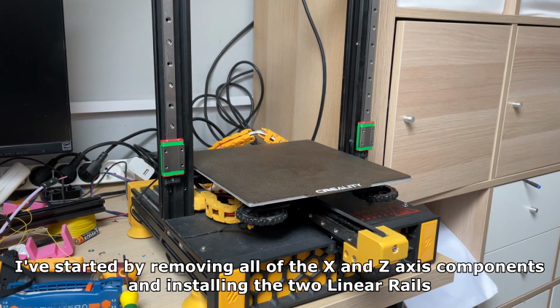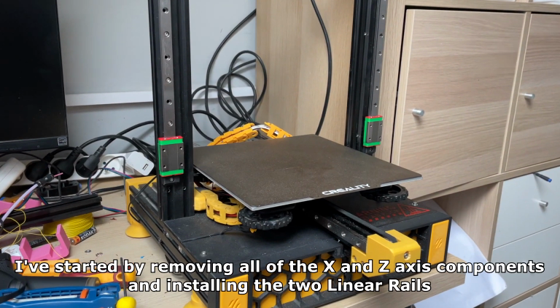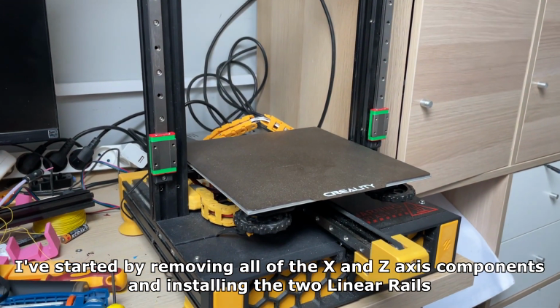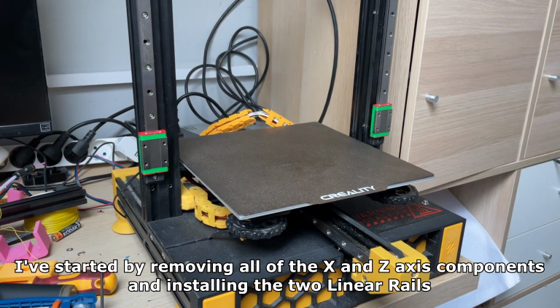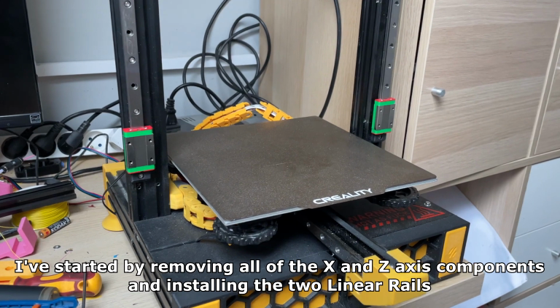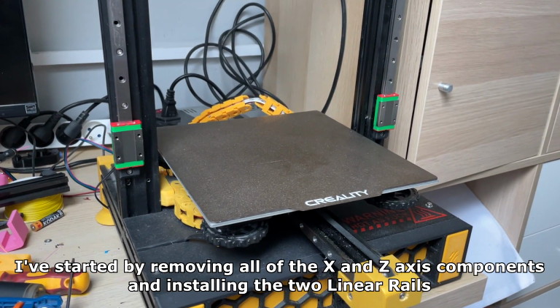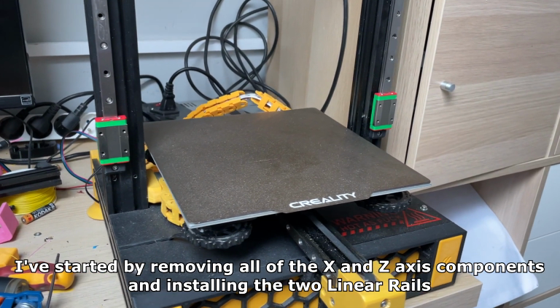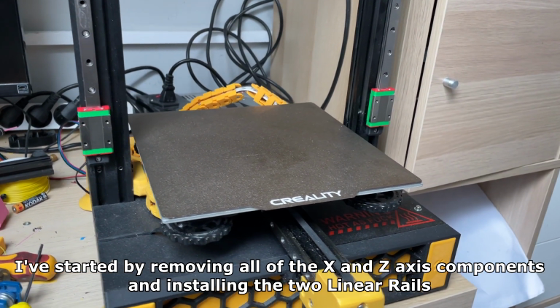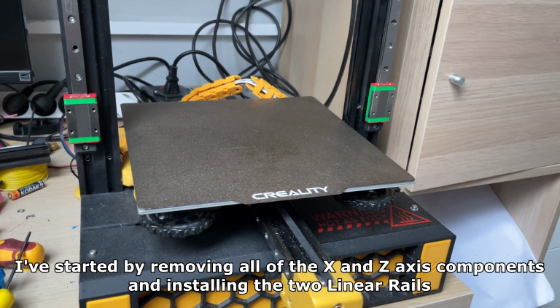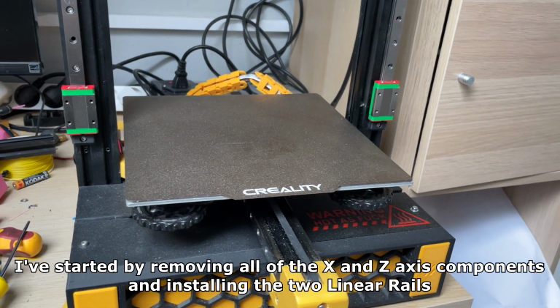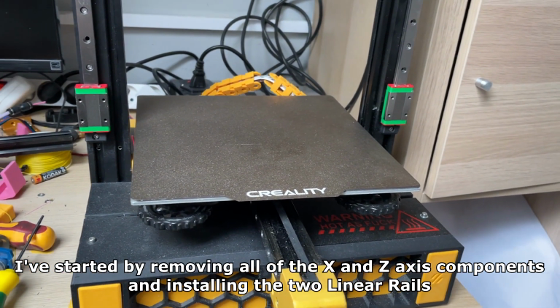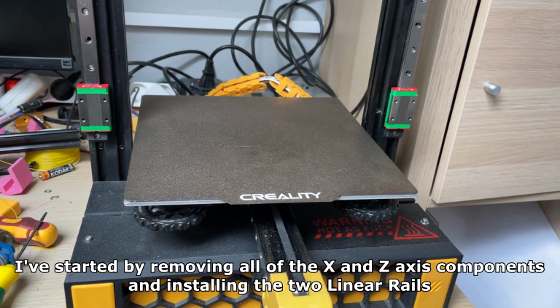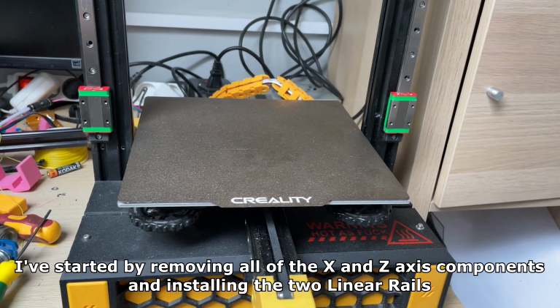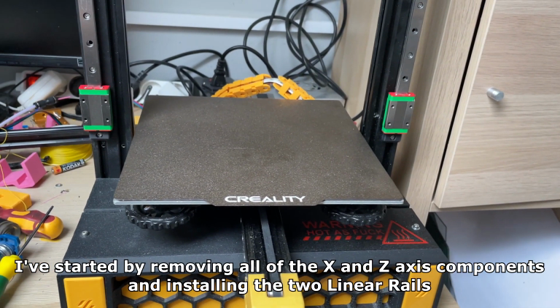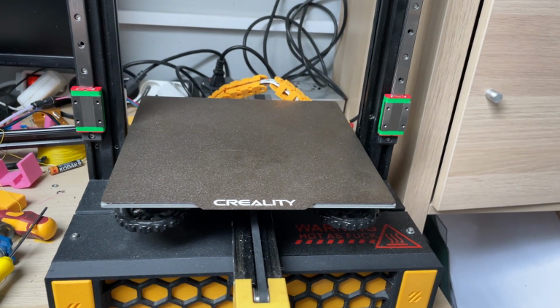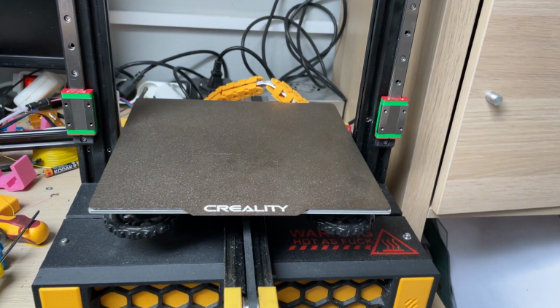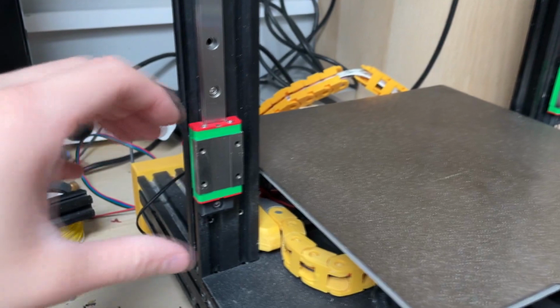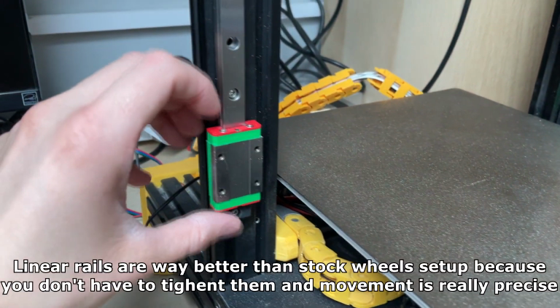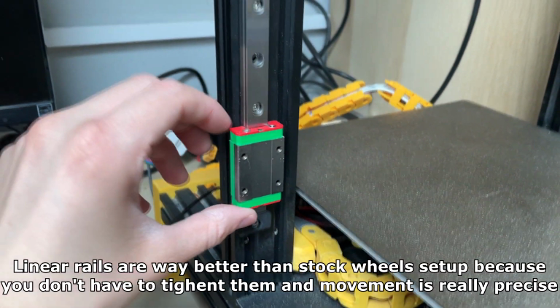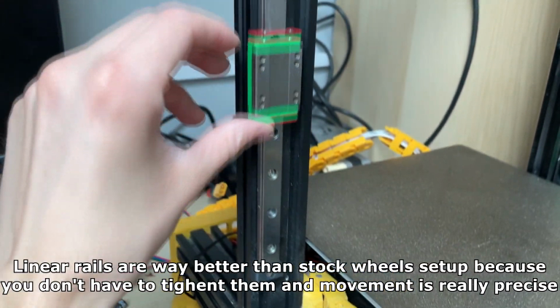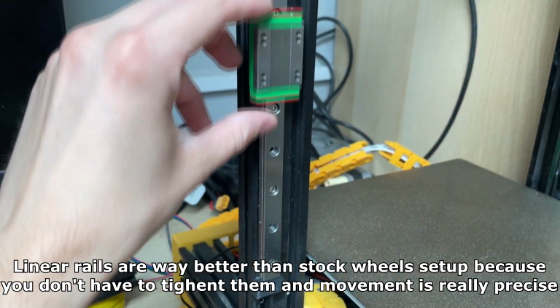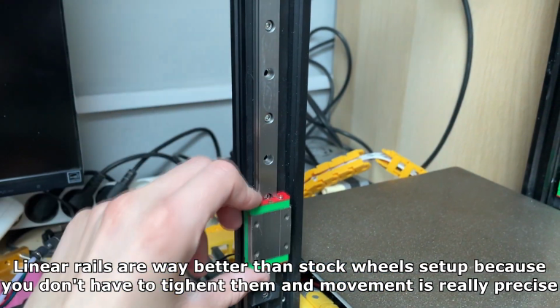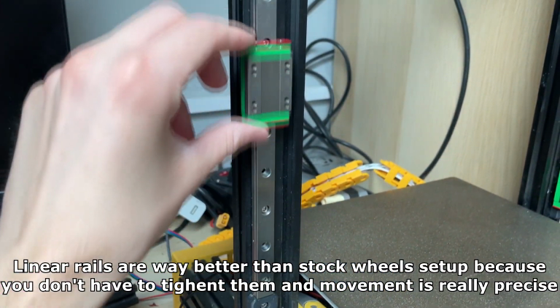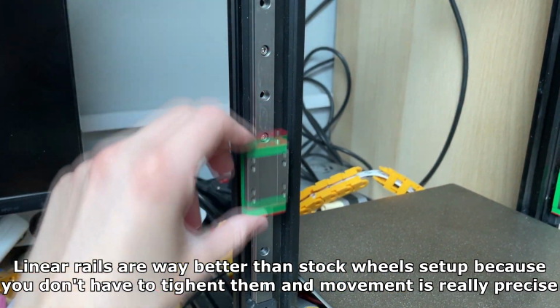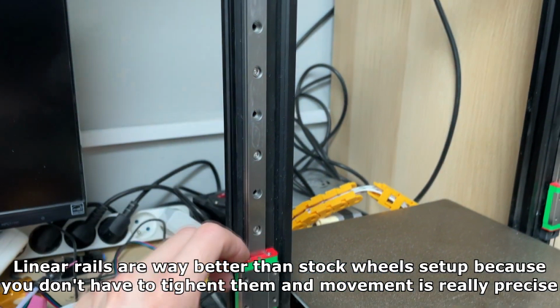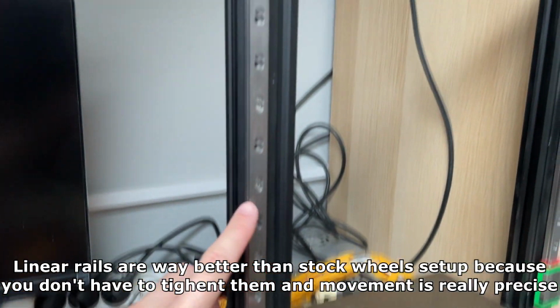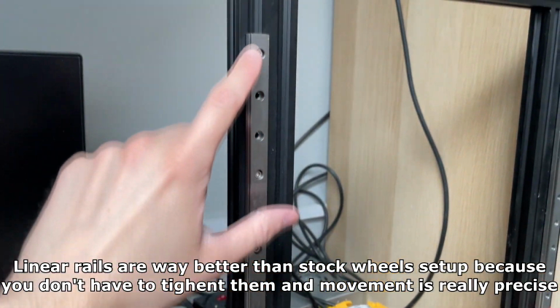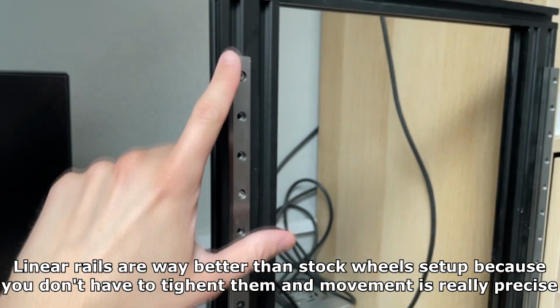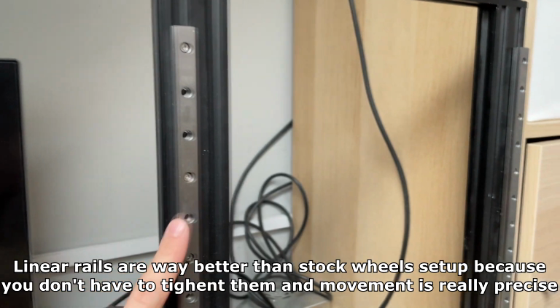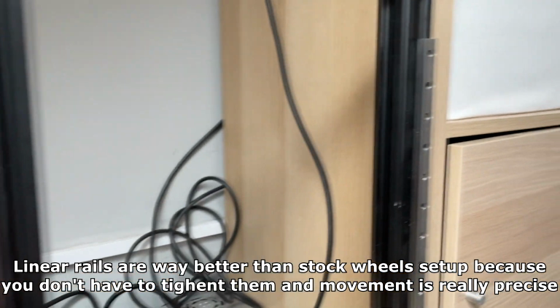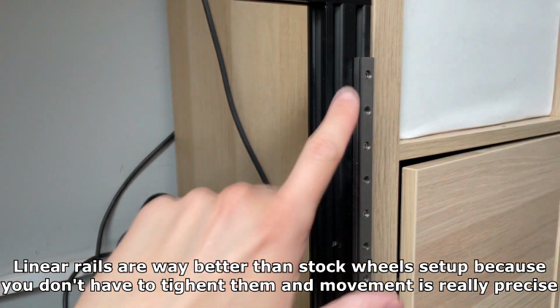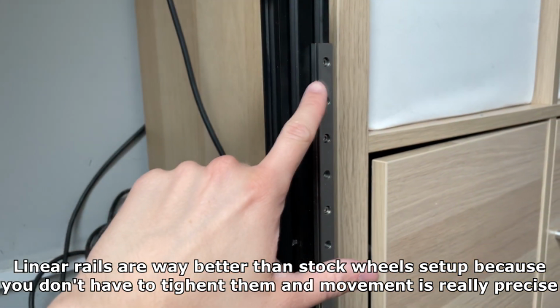I've started by removing all of the X and Z axis components and installing the two linear rails. Linear rails are way better than the stock wheels setup because you don't have to tighten them and movement is really precise.